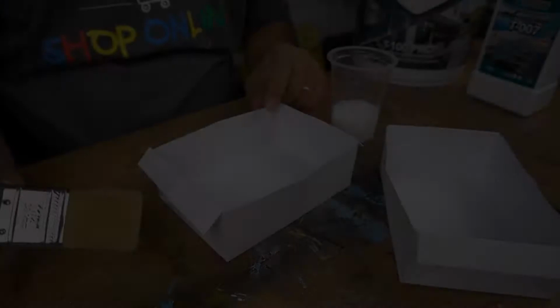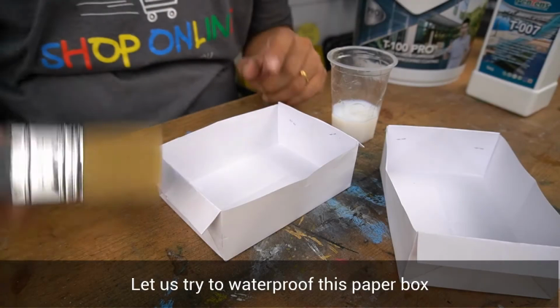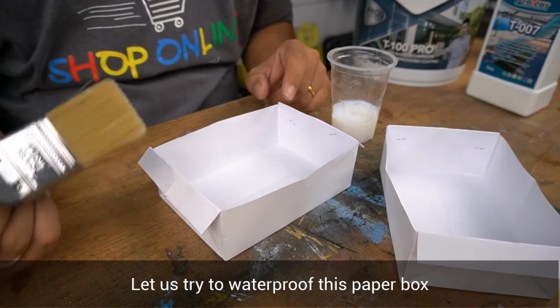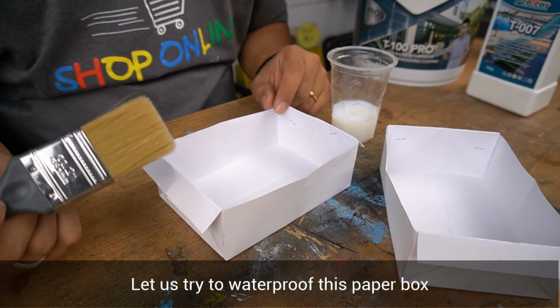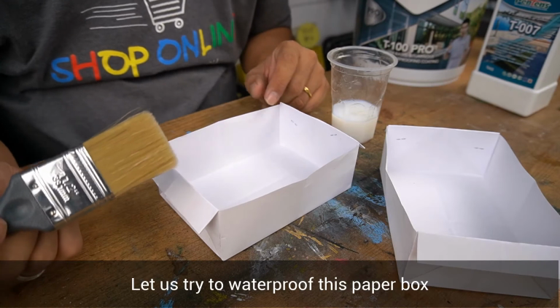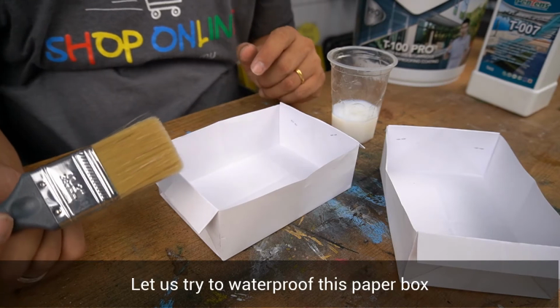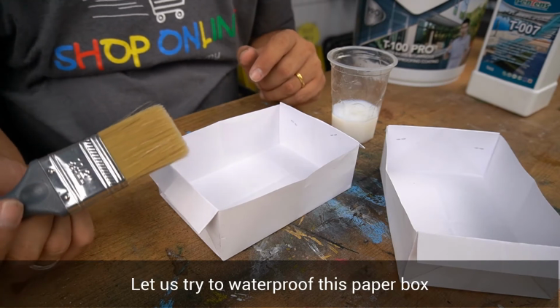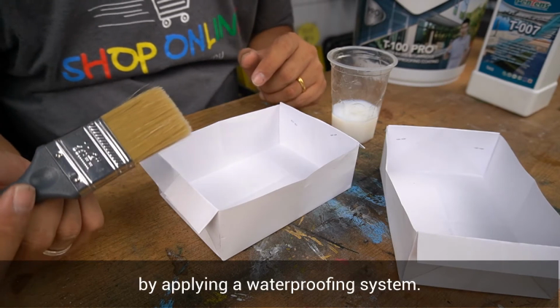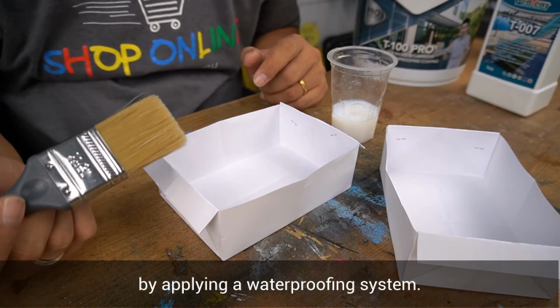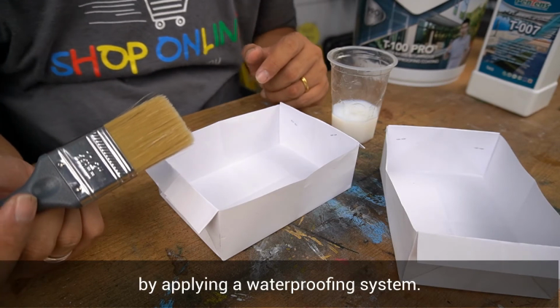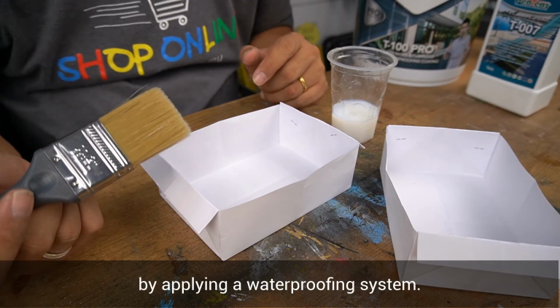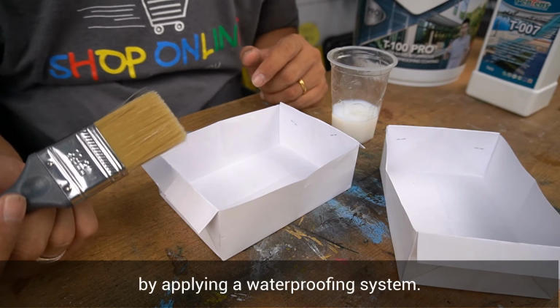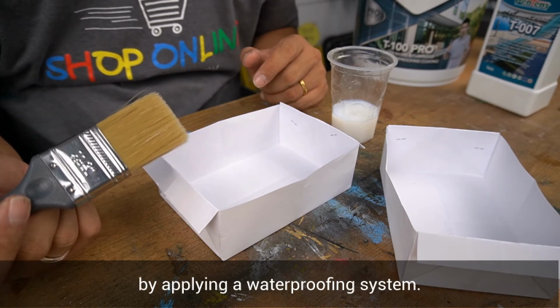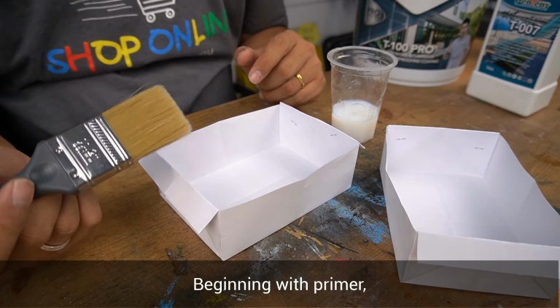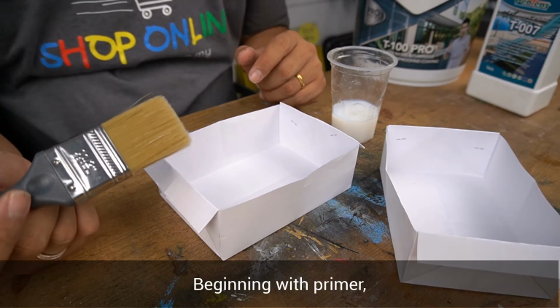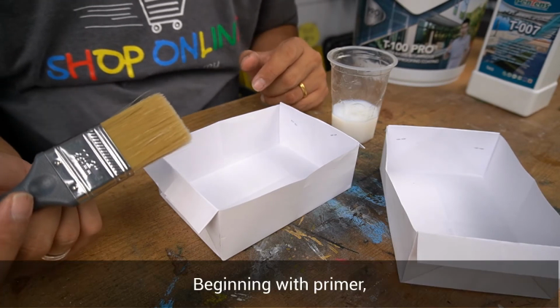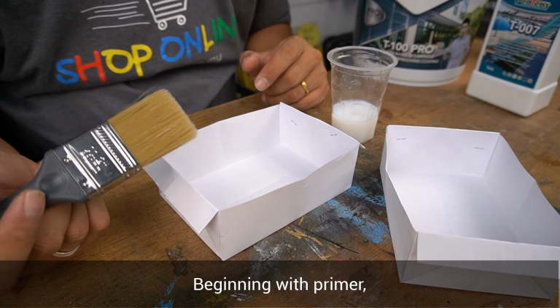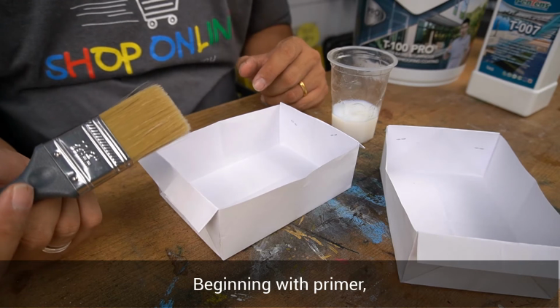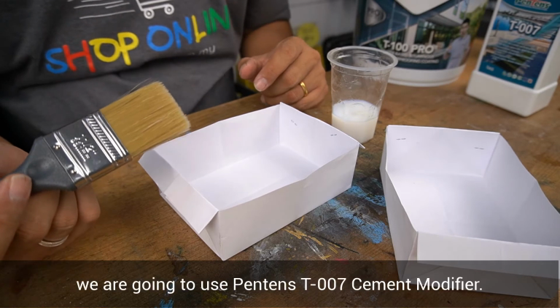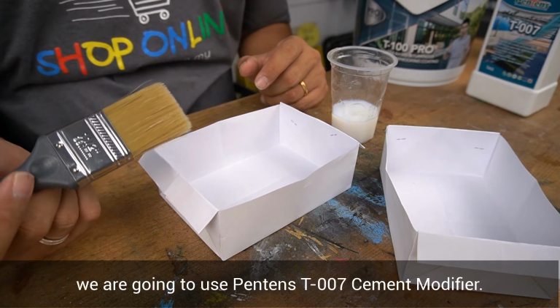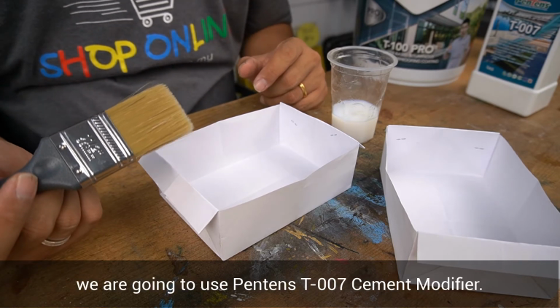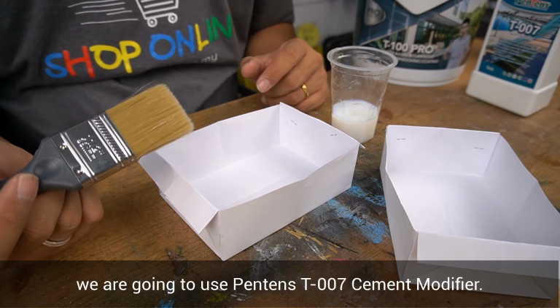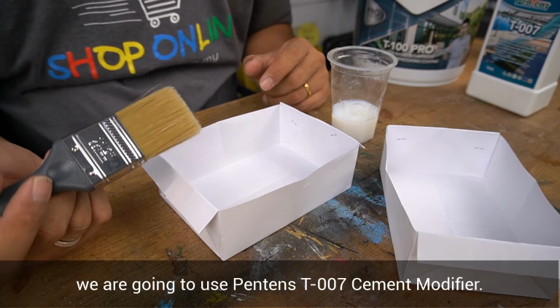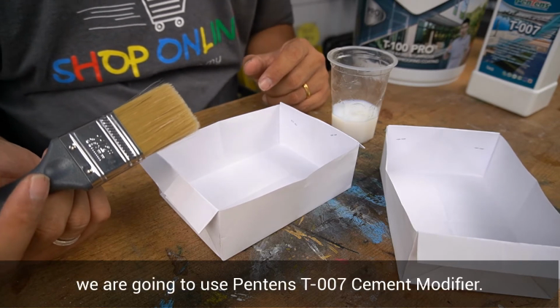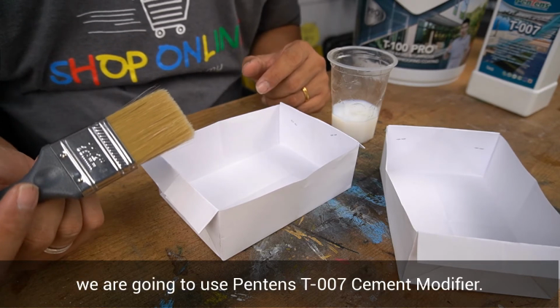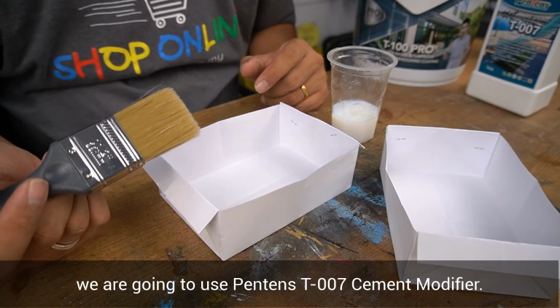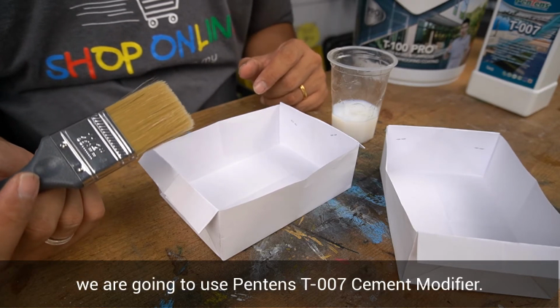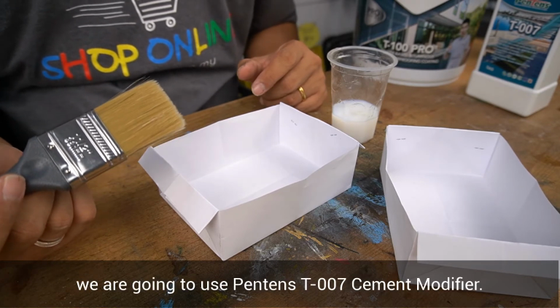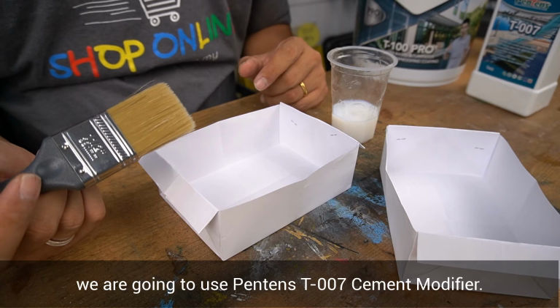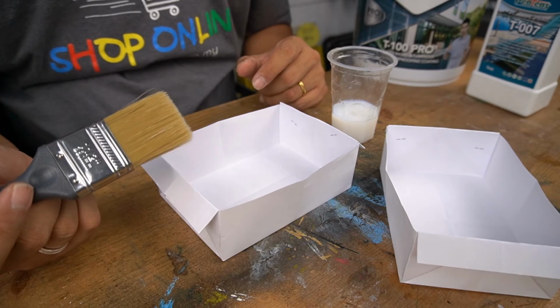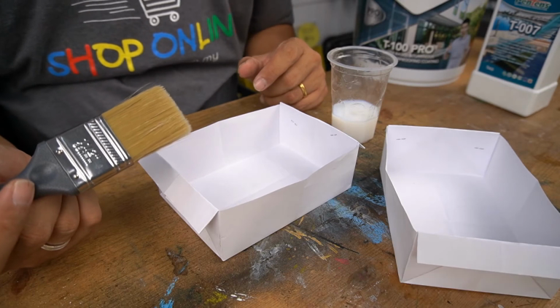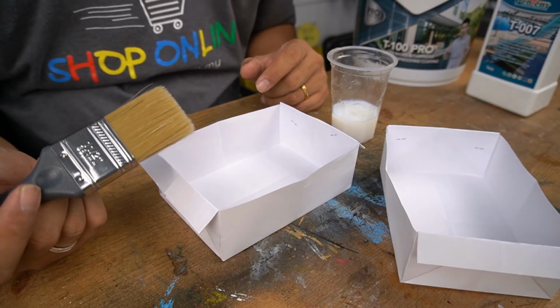Let us try to waterproof this paper box by applying a waterproofing system. Beginning with primer, we are going to use Pantene T007 cement modifier as waterproof primer.